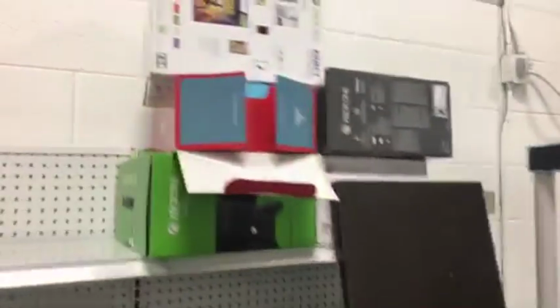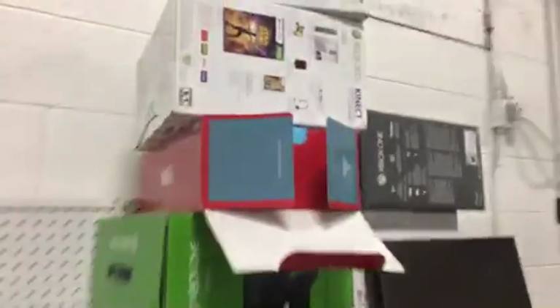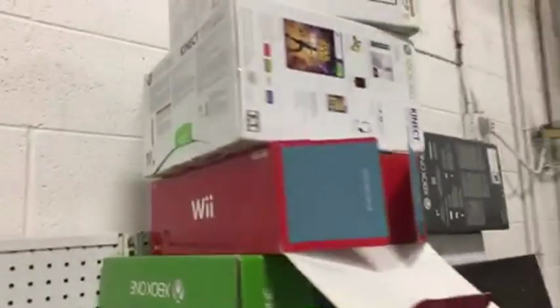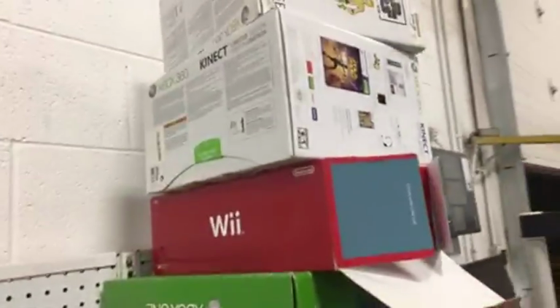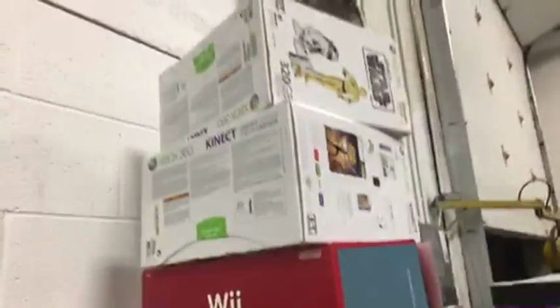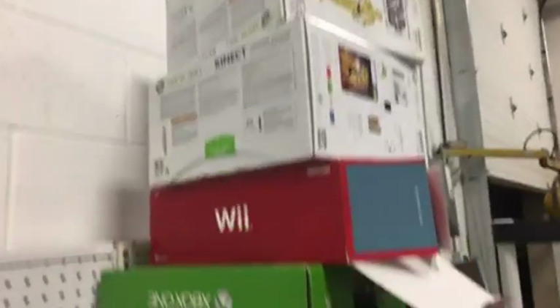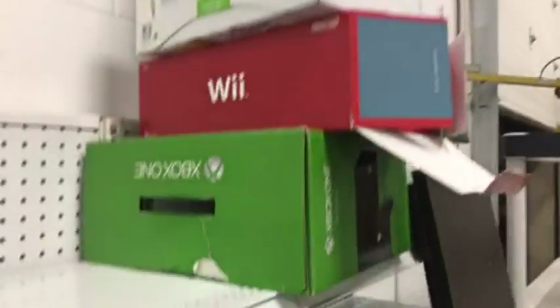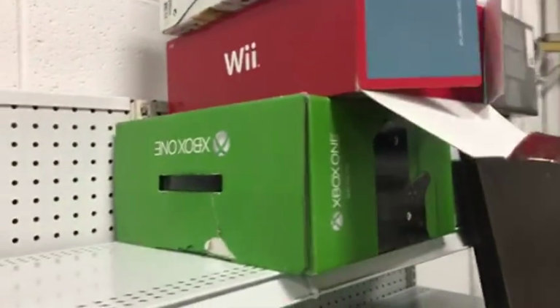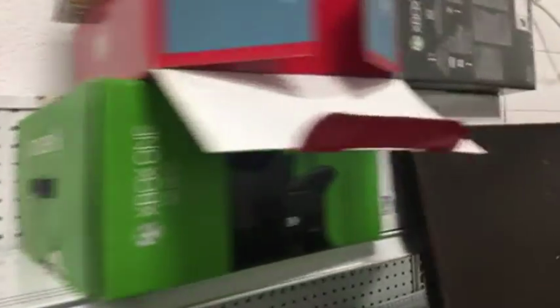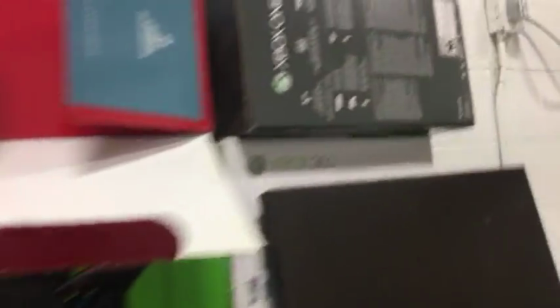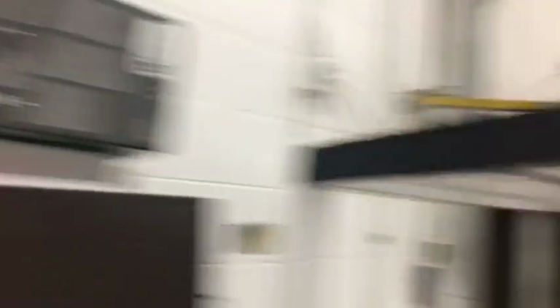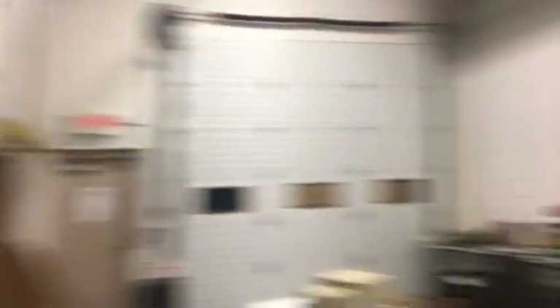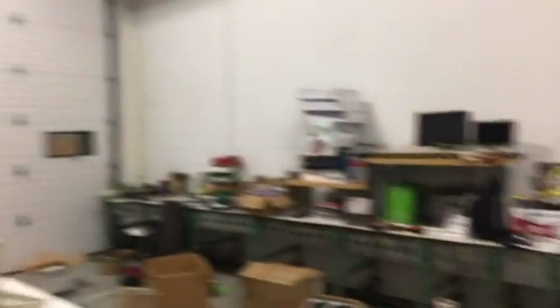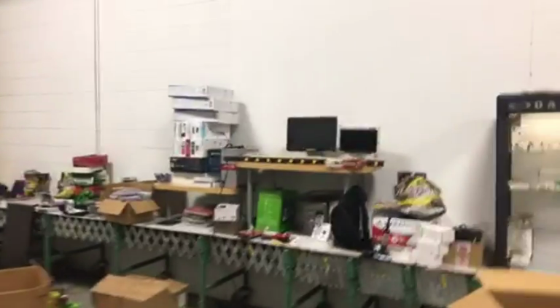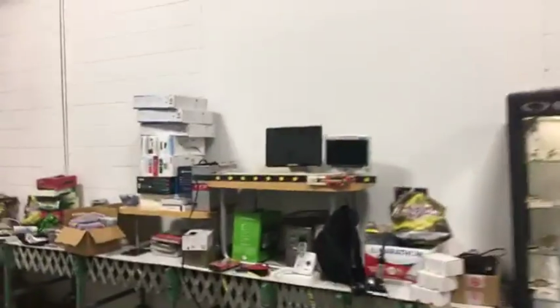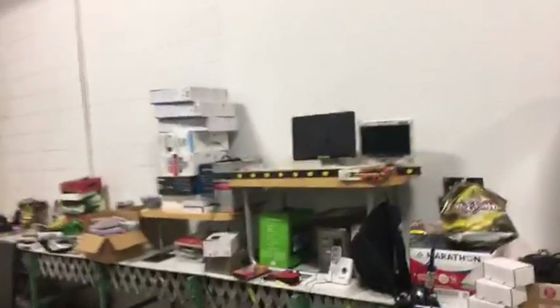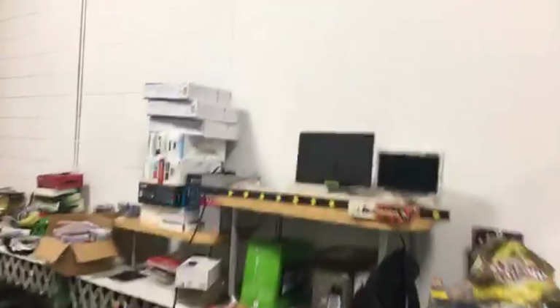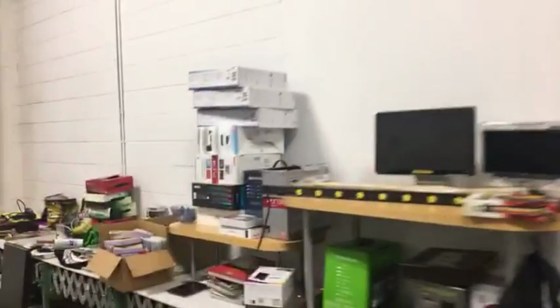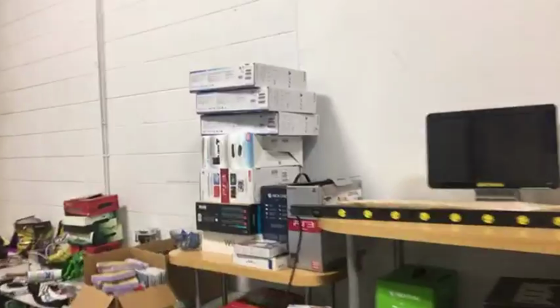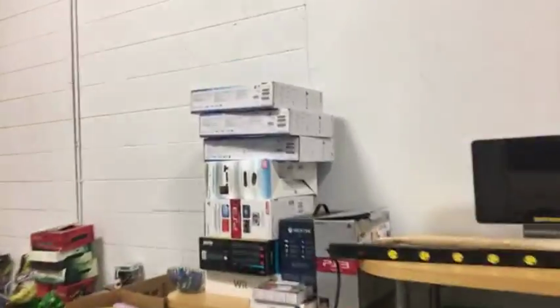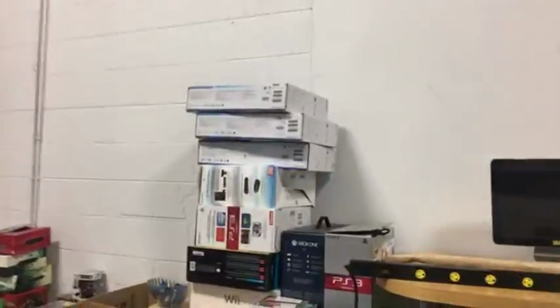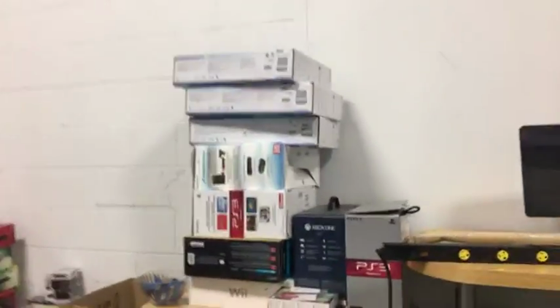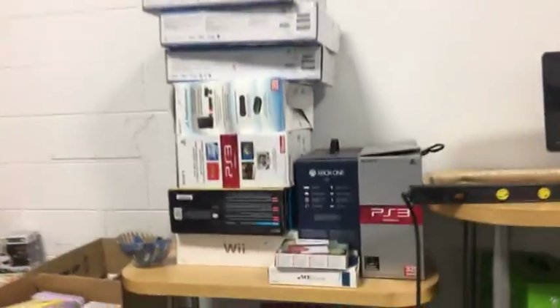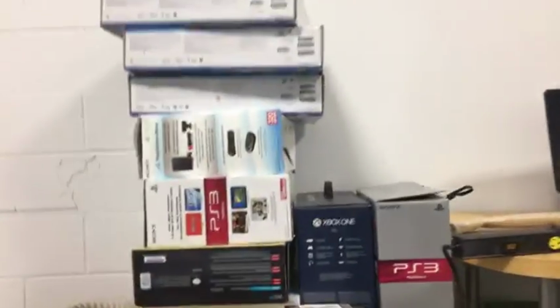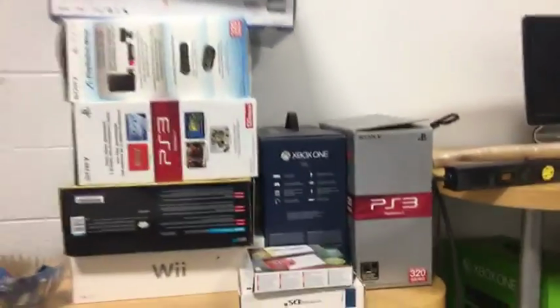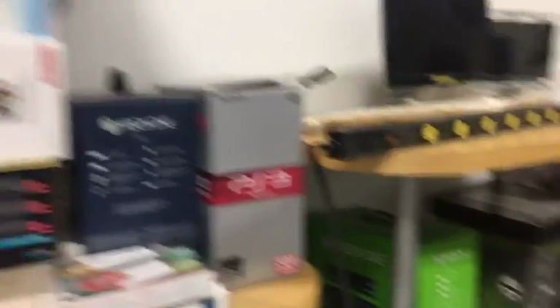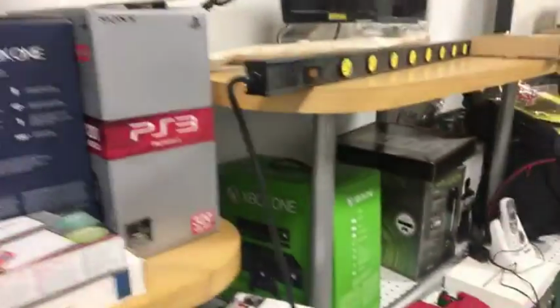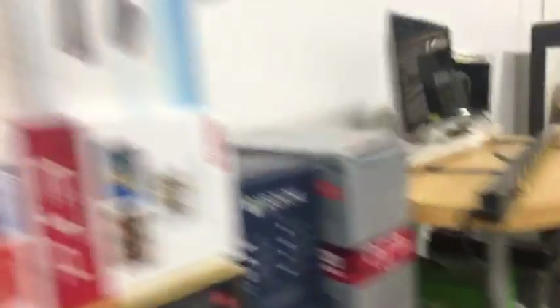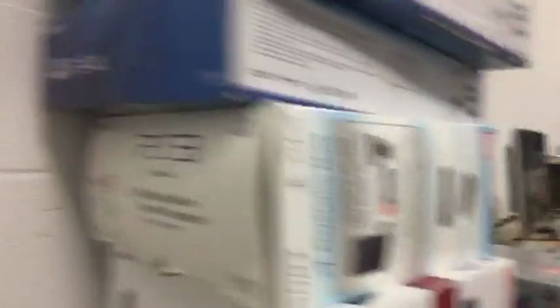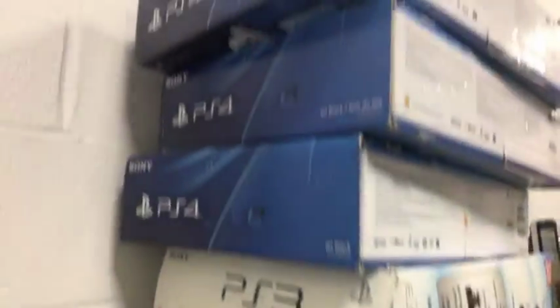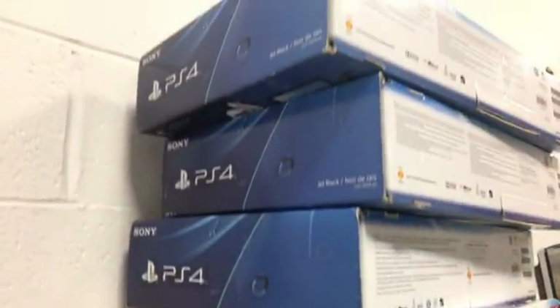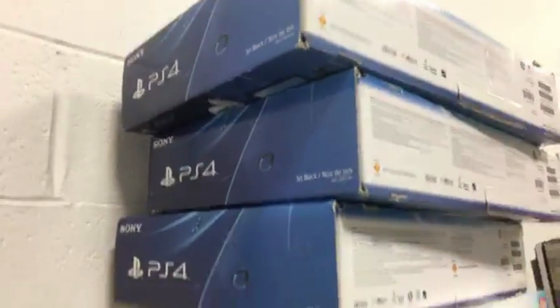I saw these video game boxes. I've got some more of them over here. PS4 up on top, PS3, Xbox One. This is what I saw.